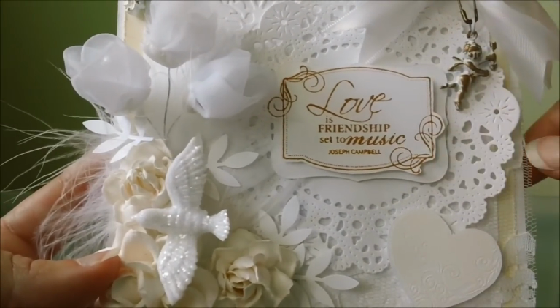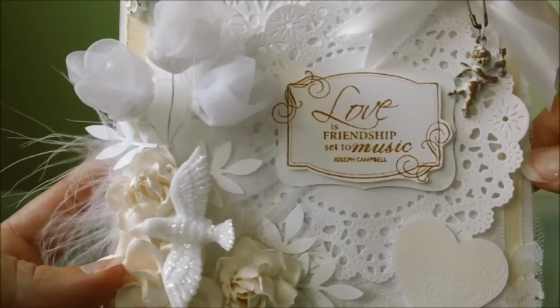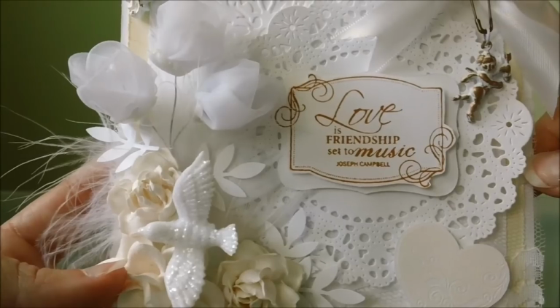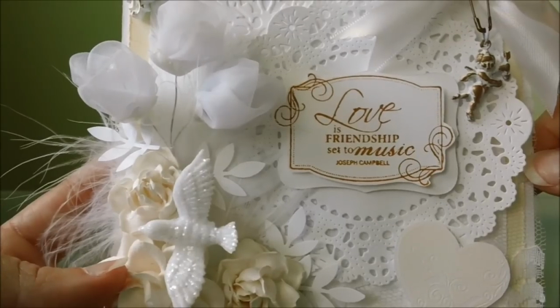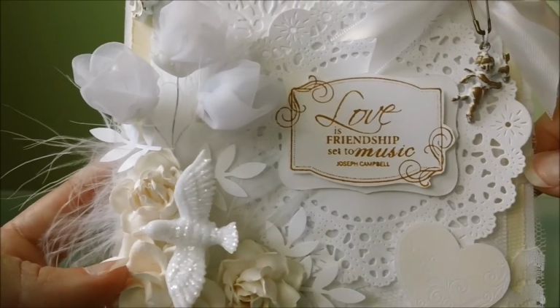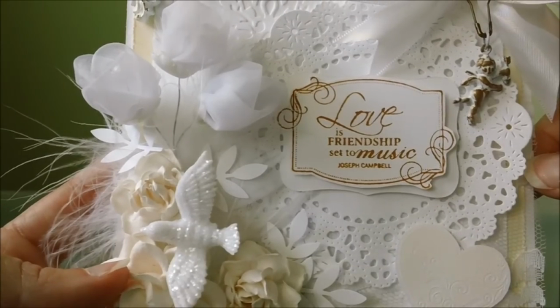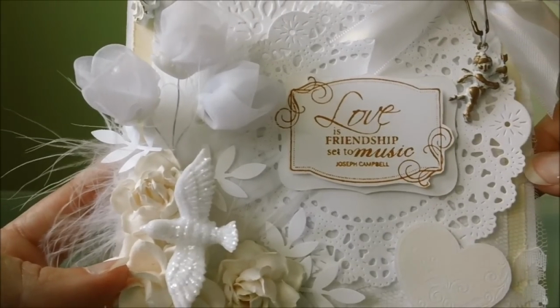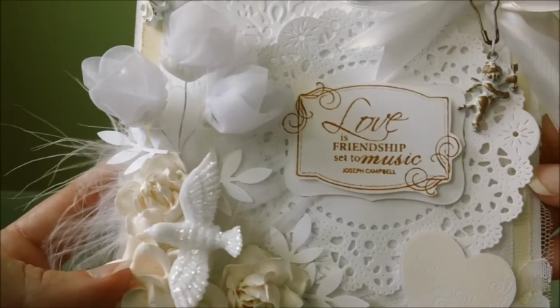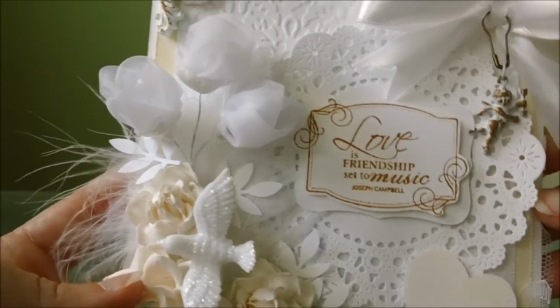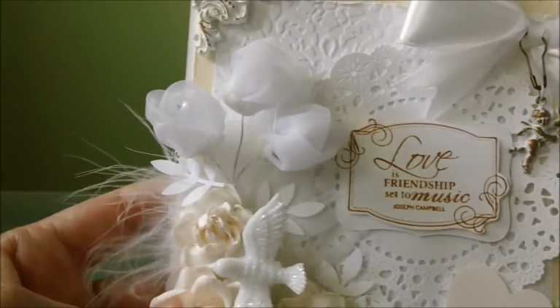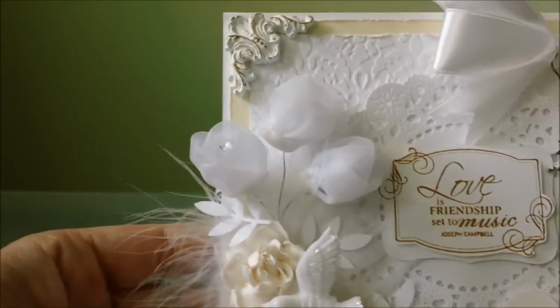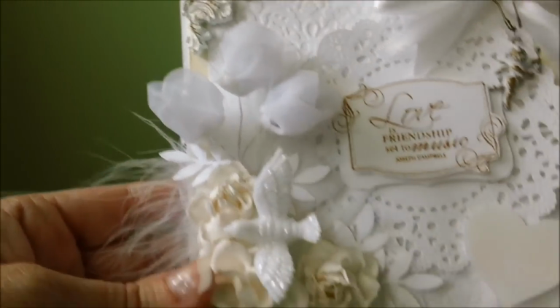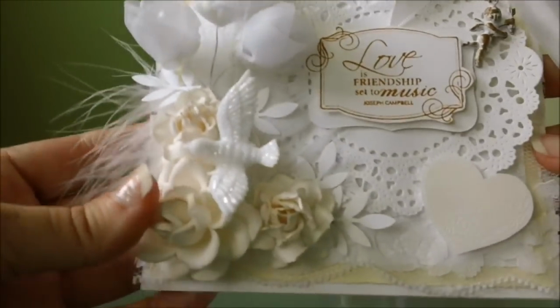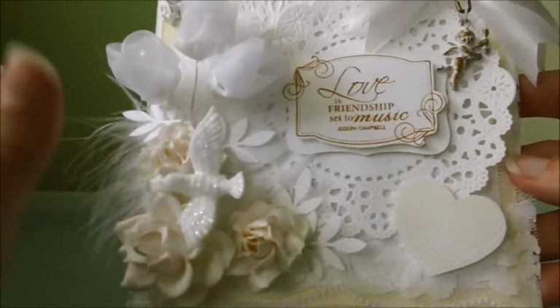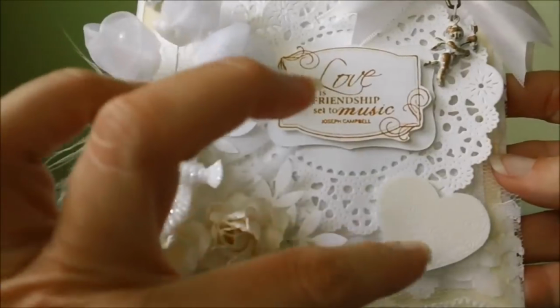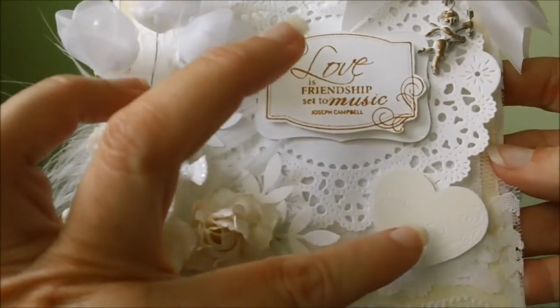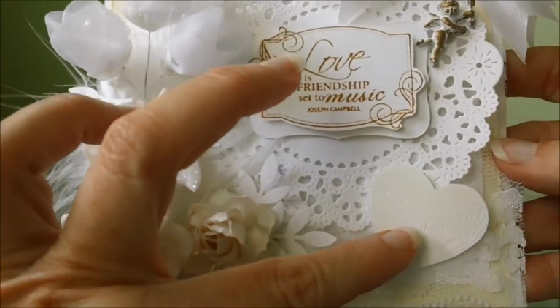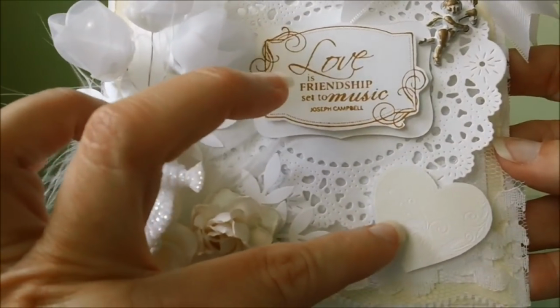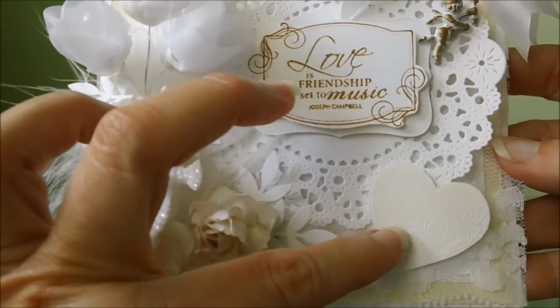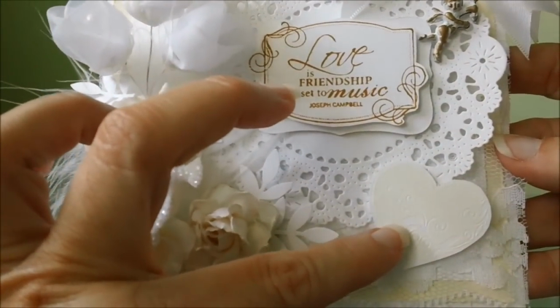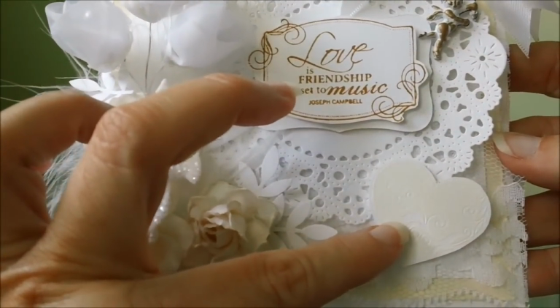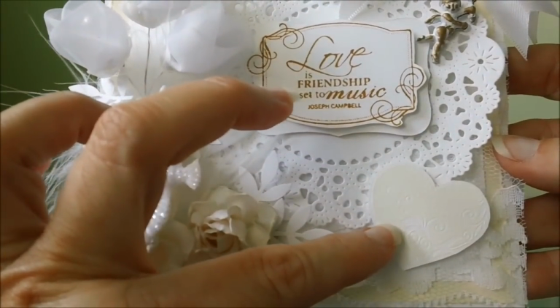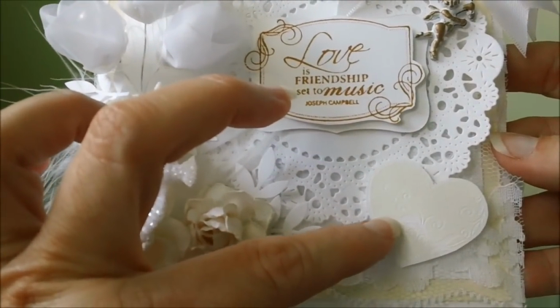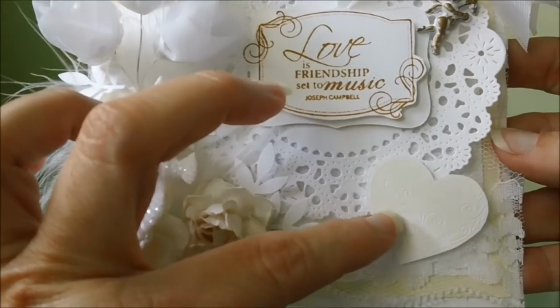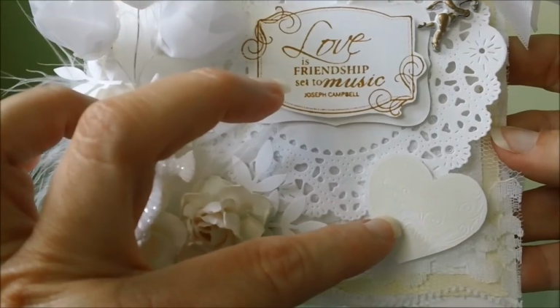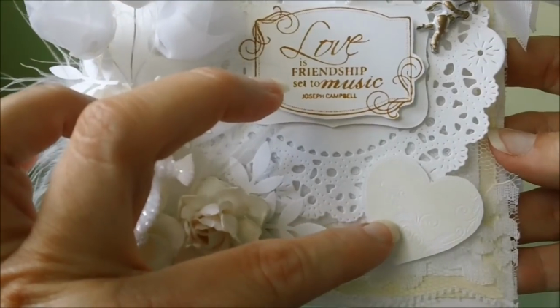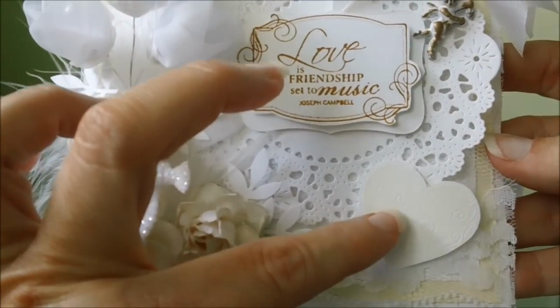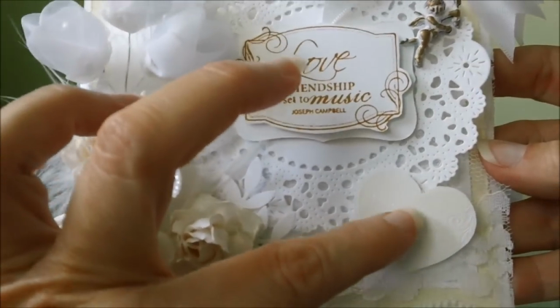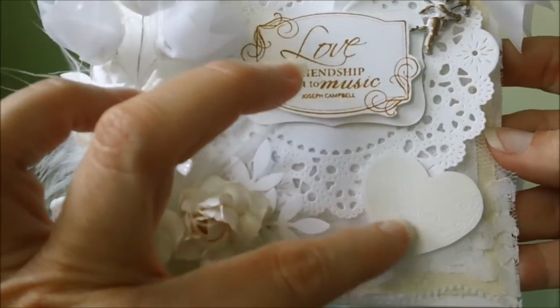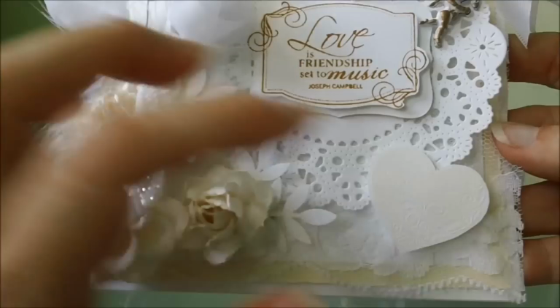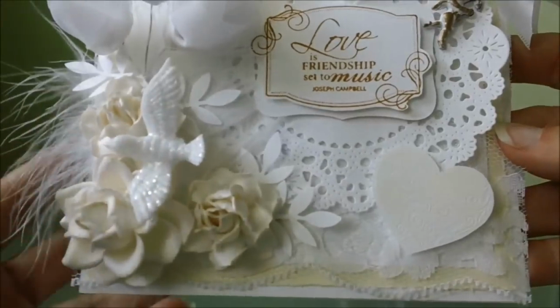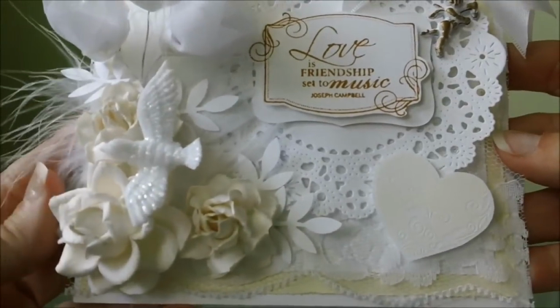It says 'Love is Friendship set to Music.' And down here at the bottom, this is just a heart stamp that I have and I cut that out and embossed it with some white embossing powder.